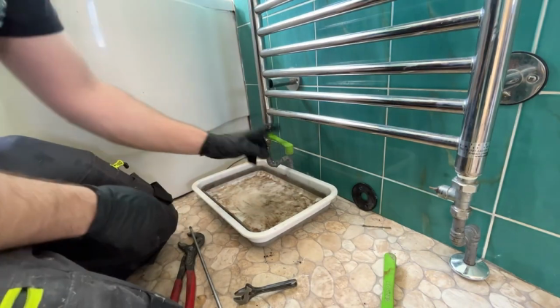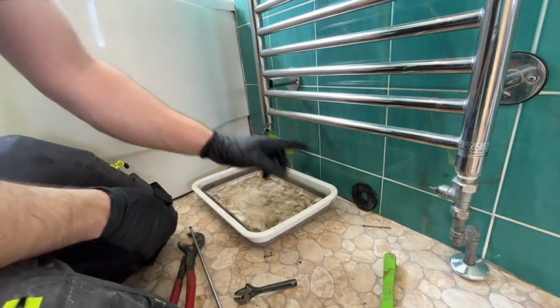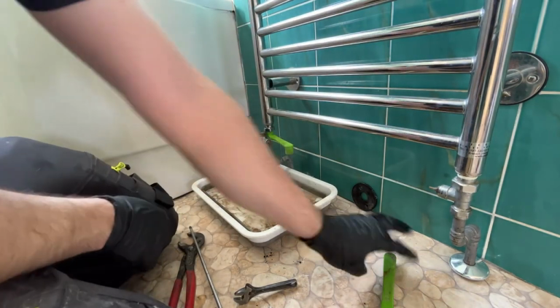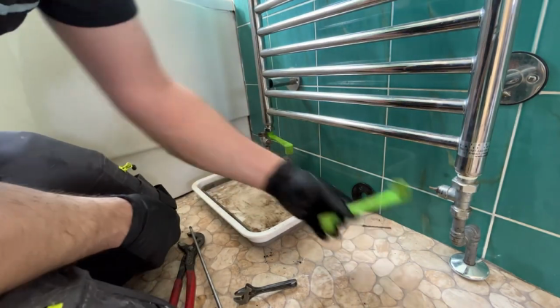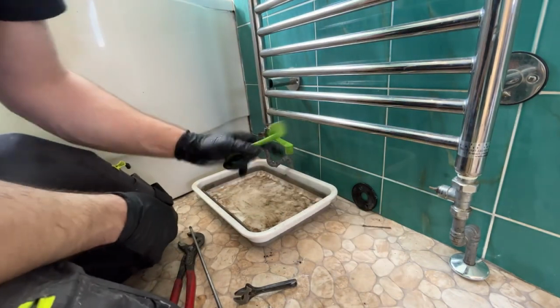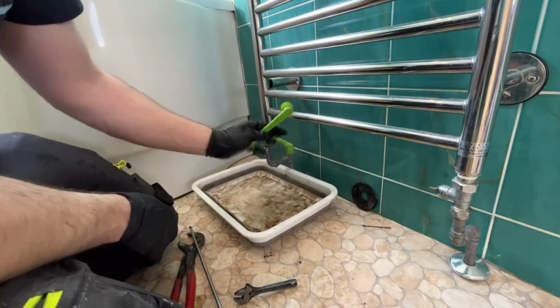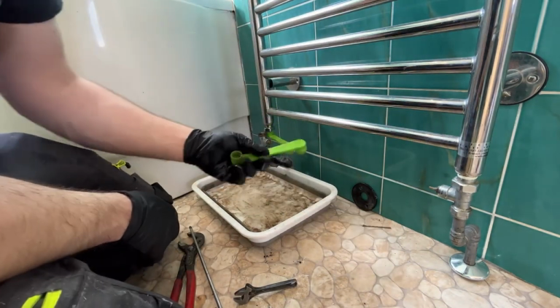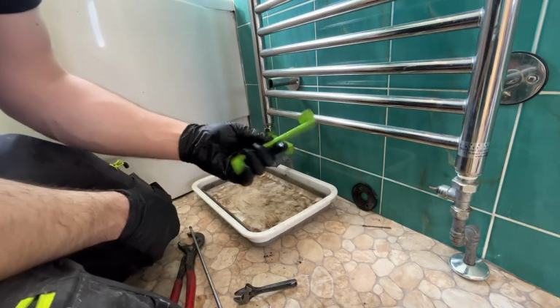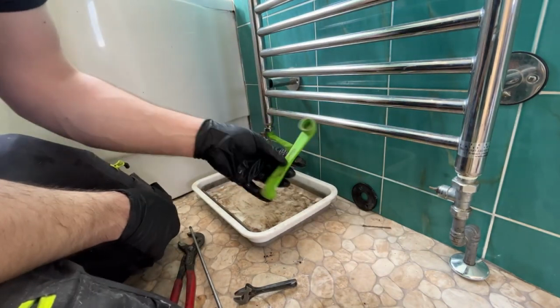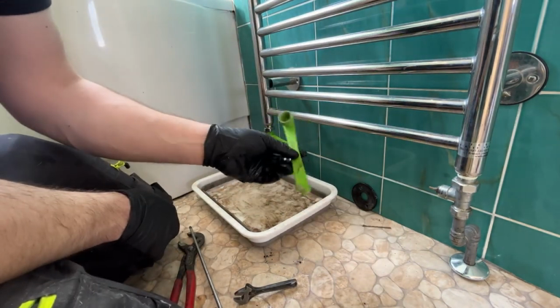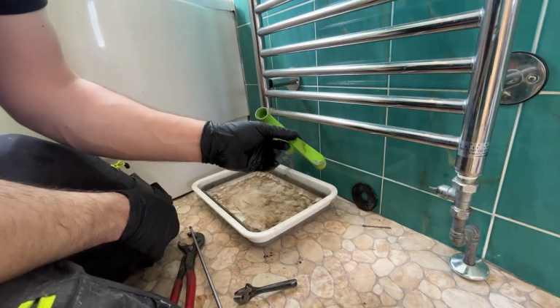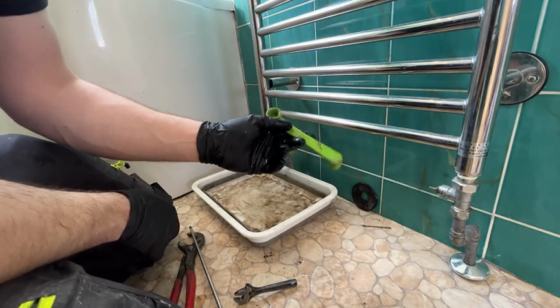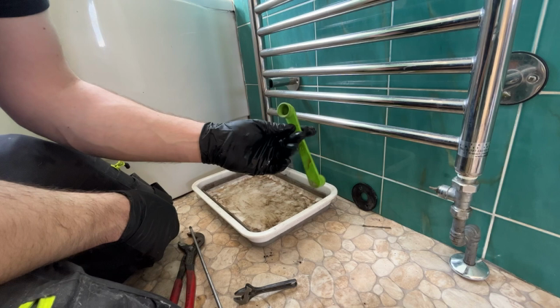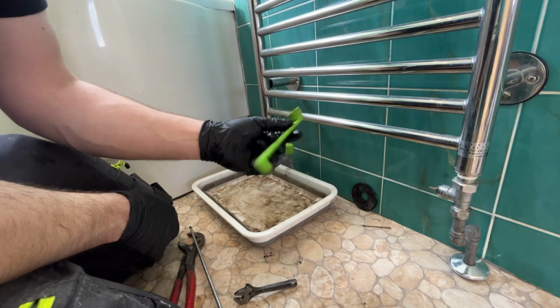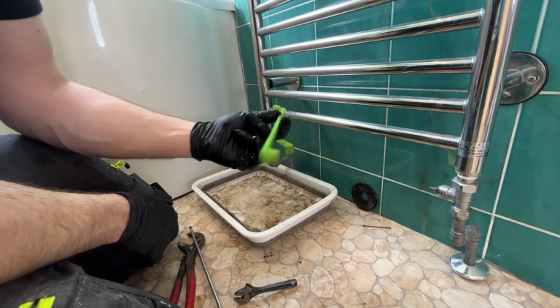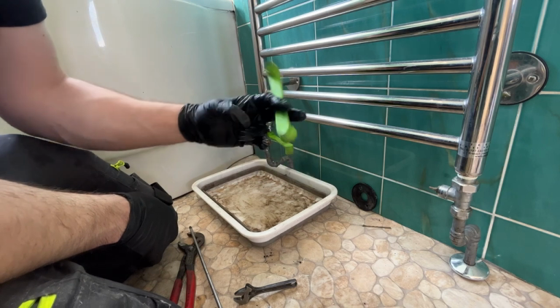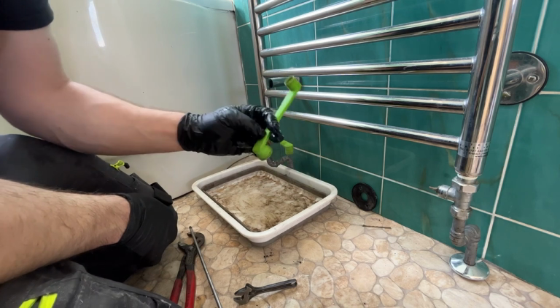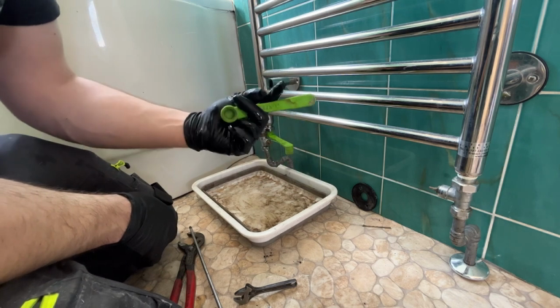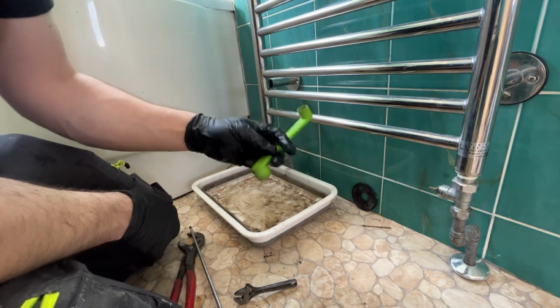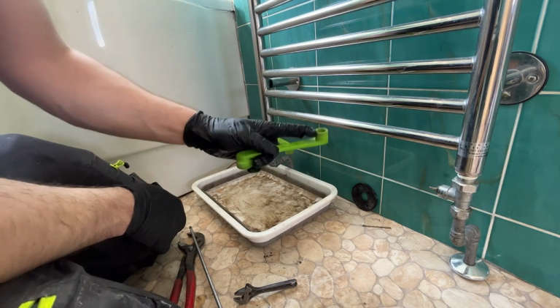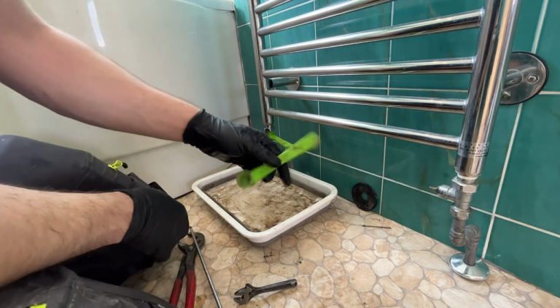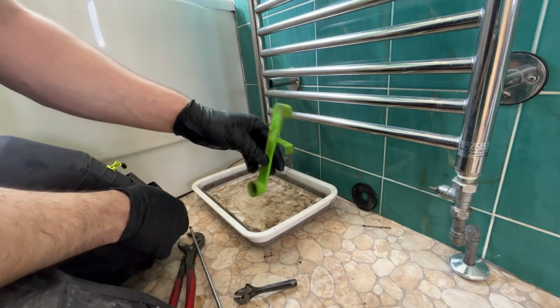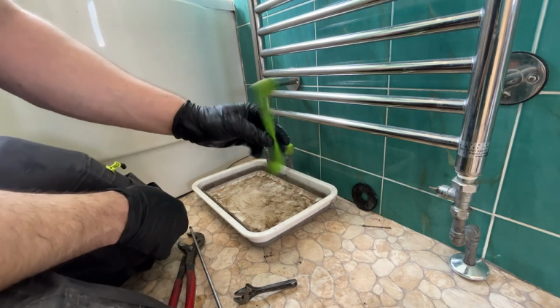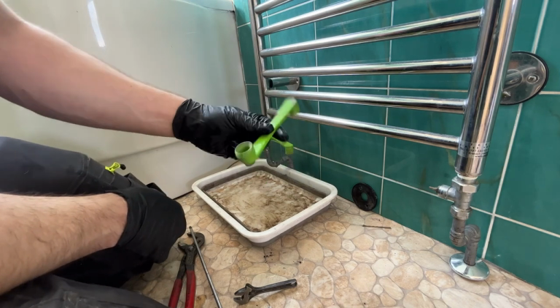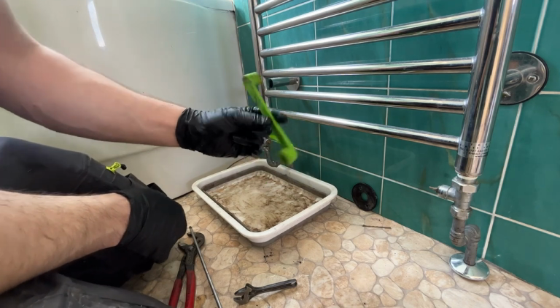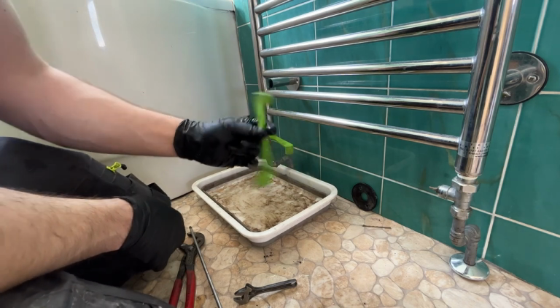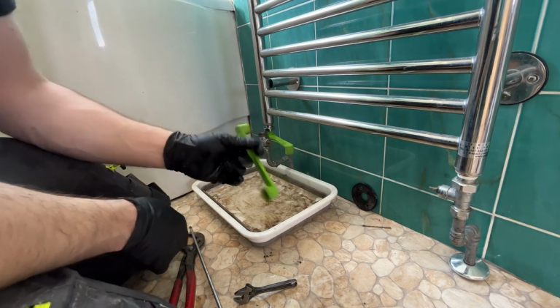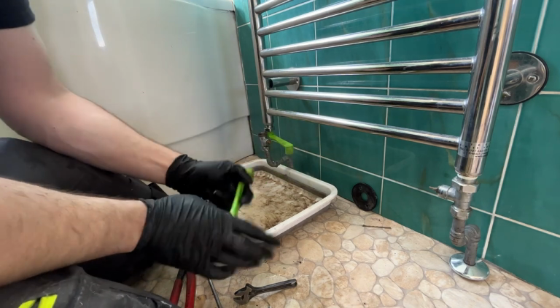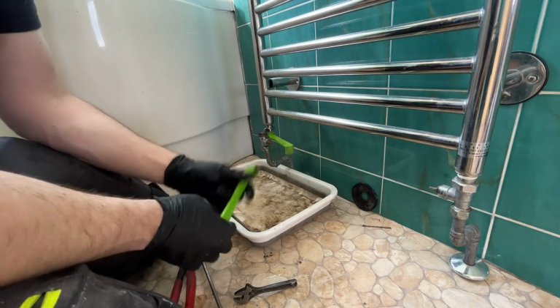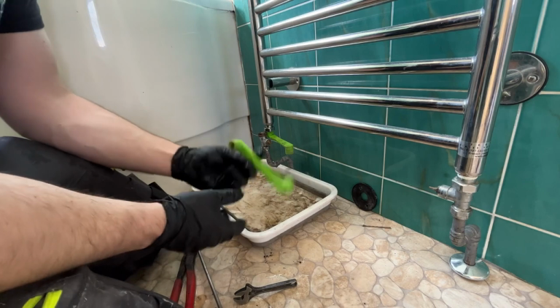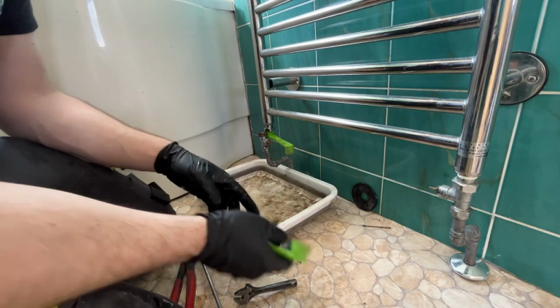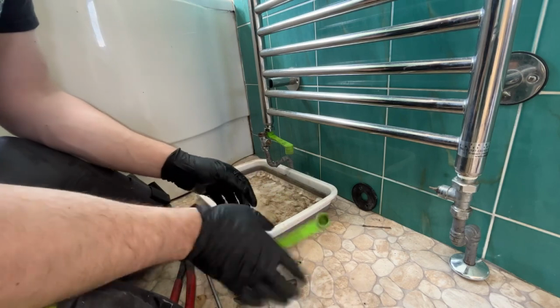These plum thumbs are ace for taking radiators off. They're about 12 quid off Amazon. I think some plumbers' merchants are starting to stock them now. So if you haven't got a pair, they're a must-have - definitely in my toolbox anyway.